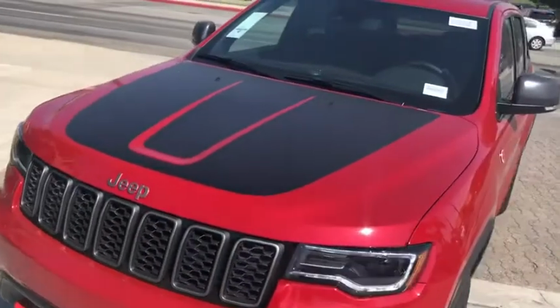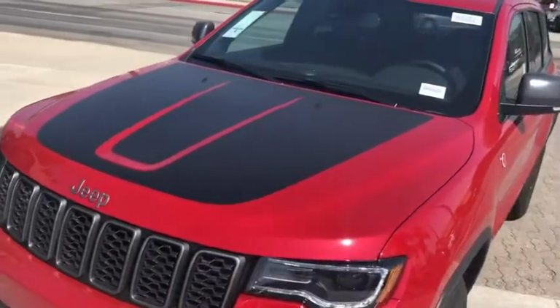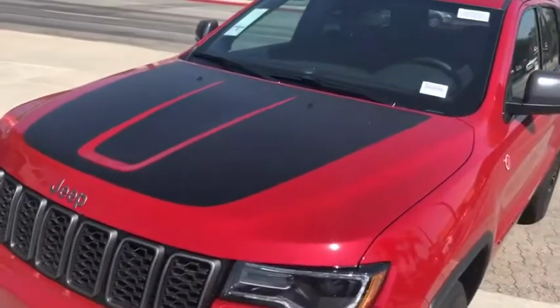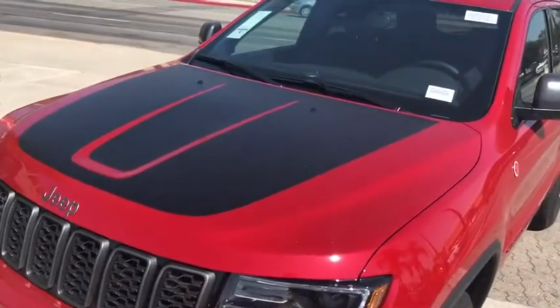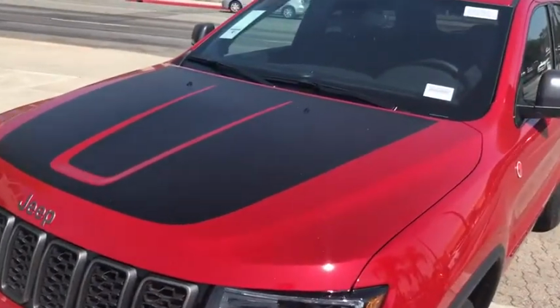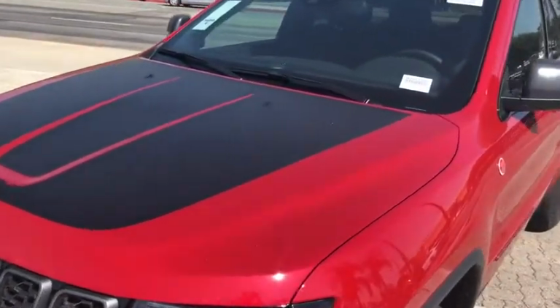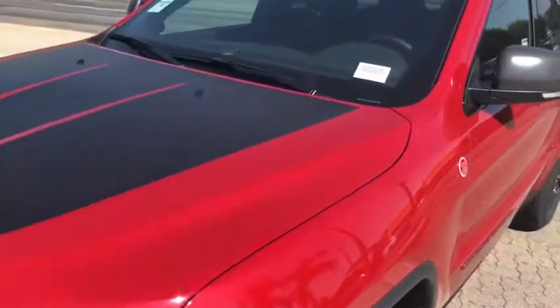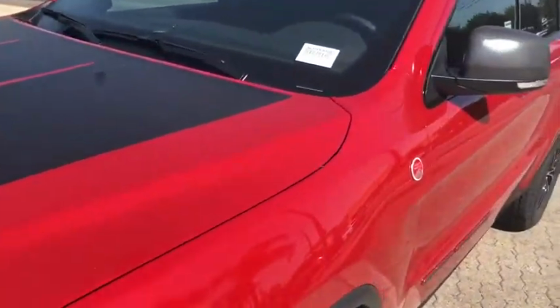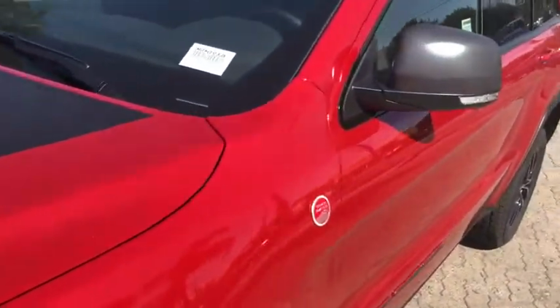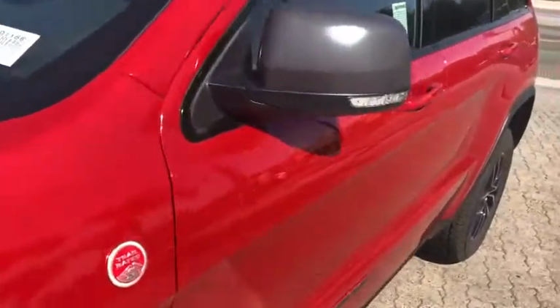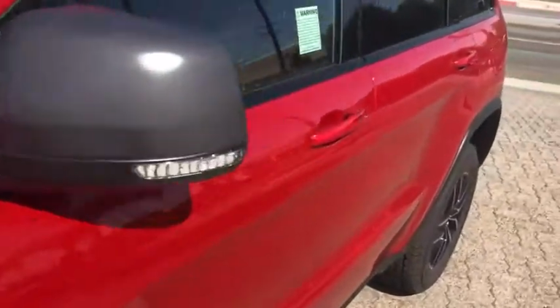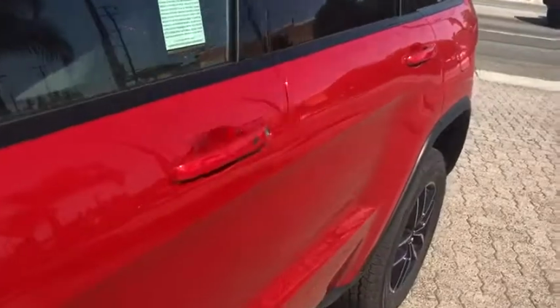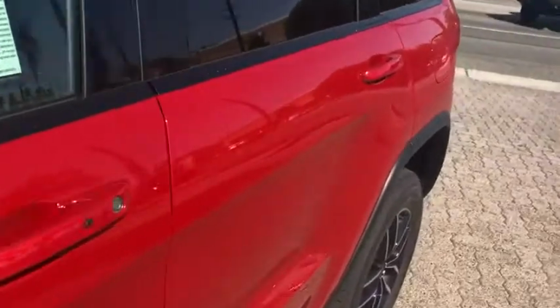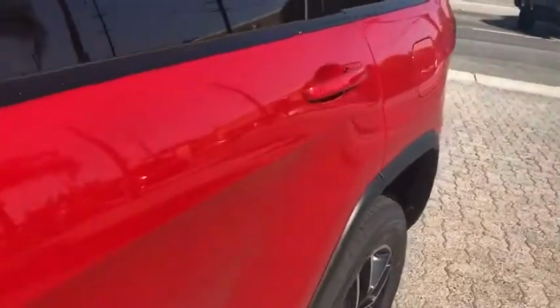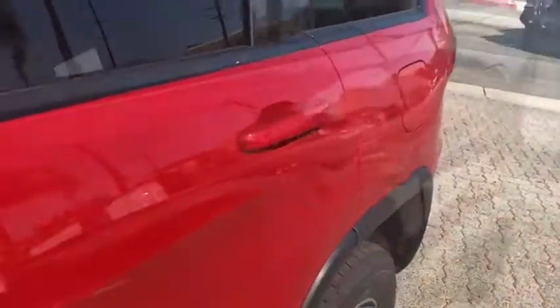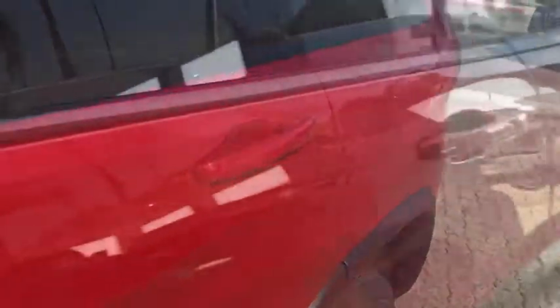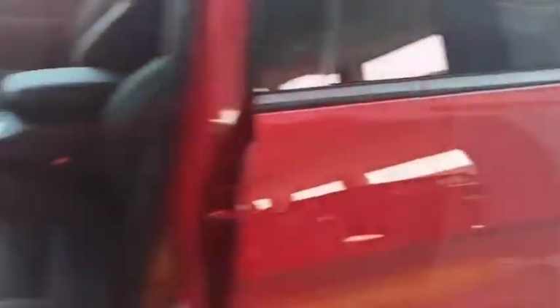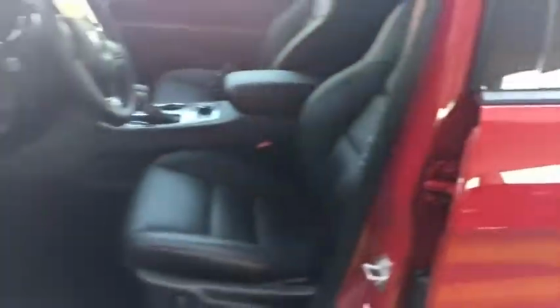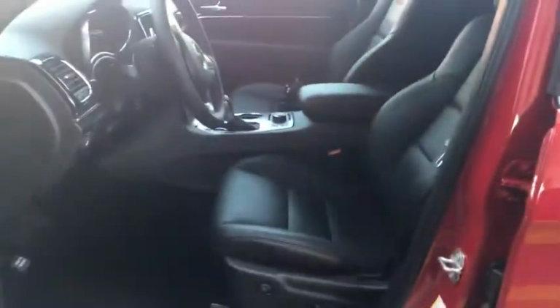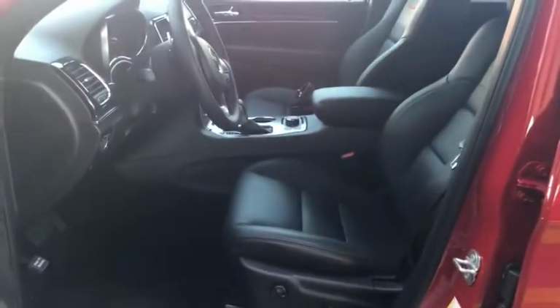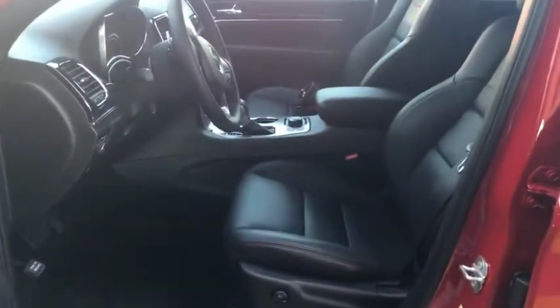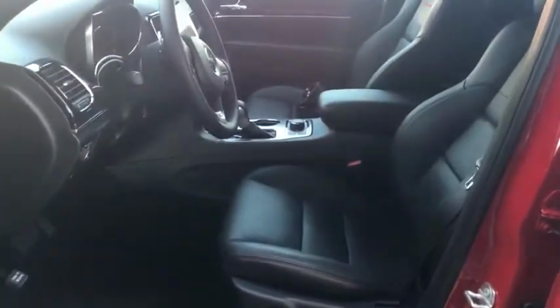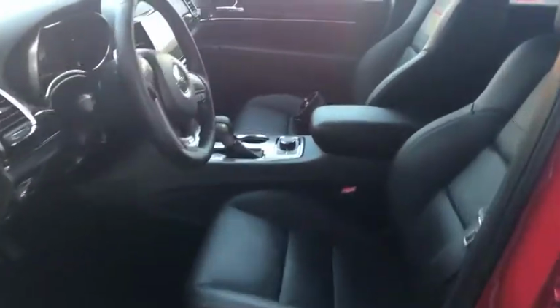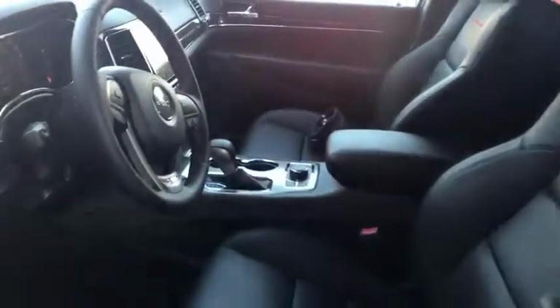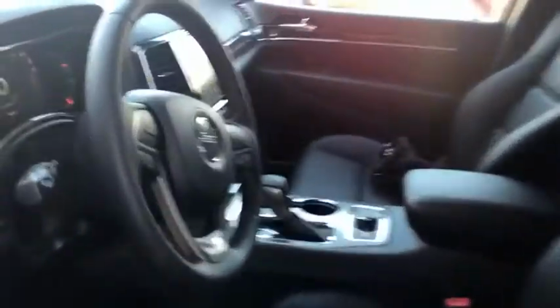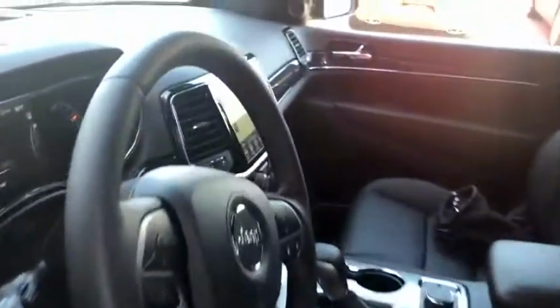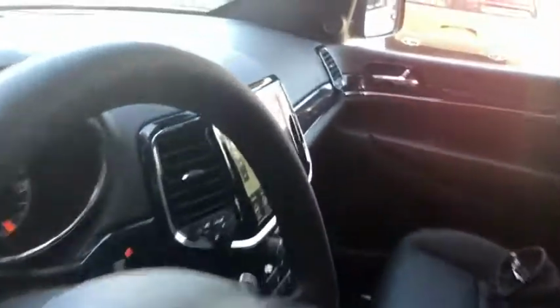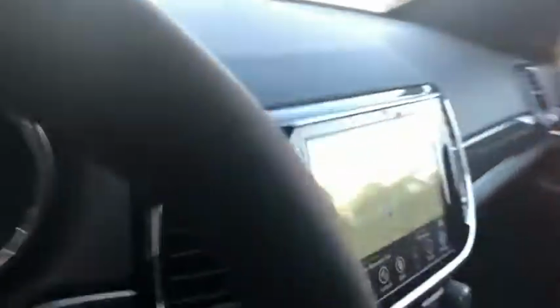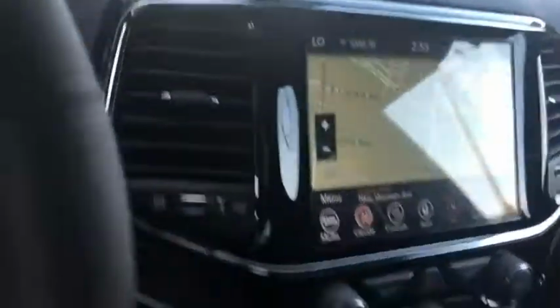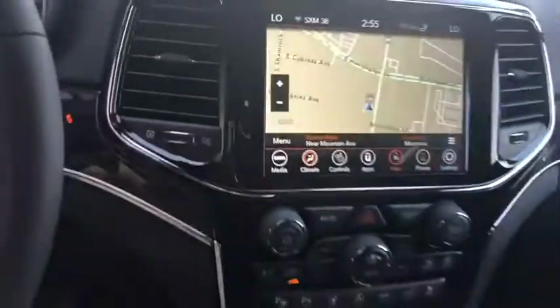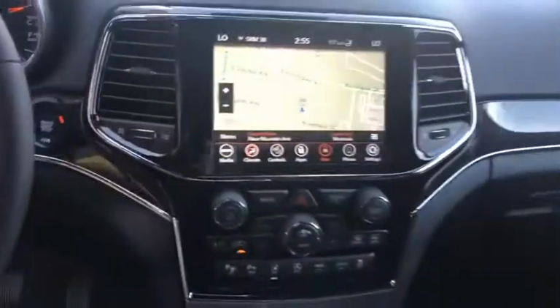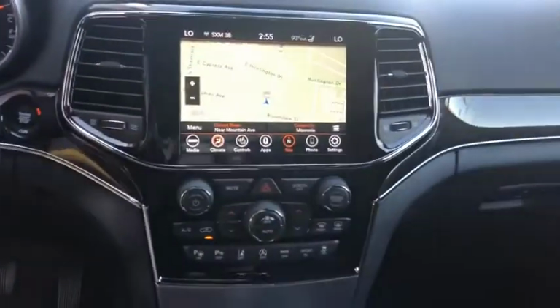Steering wheel audio controls, Bluetooth, leather-wrapped steering wheel, power steering, adjustable steering wheel, four-wheel disc brakes, four-wheel drive, keyless start, cruise control.